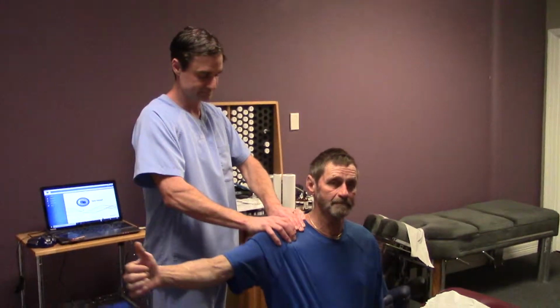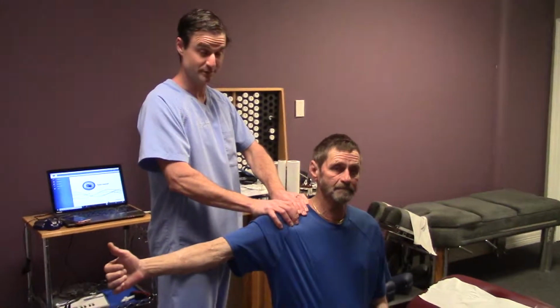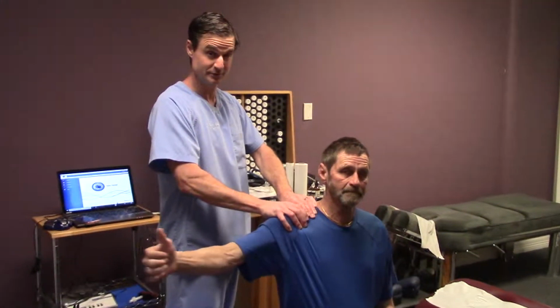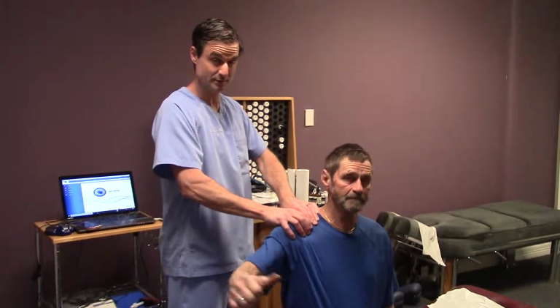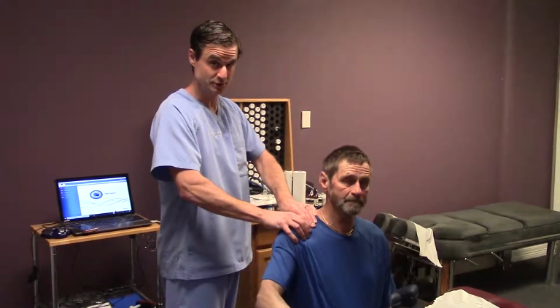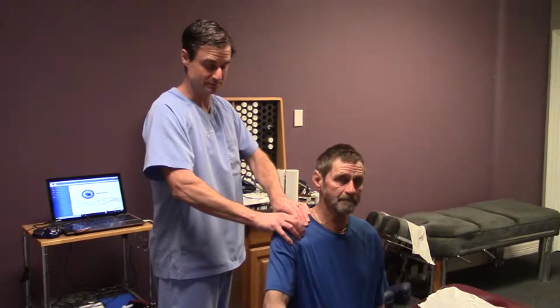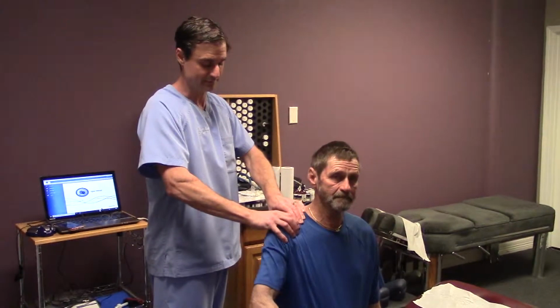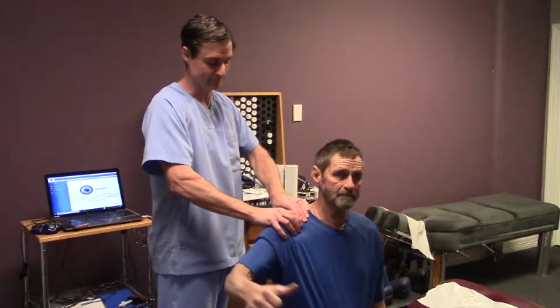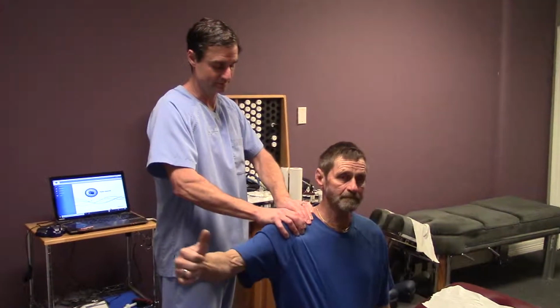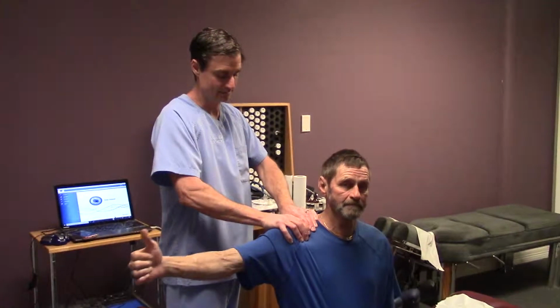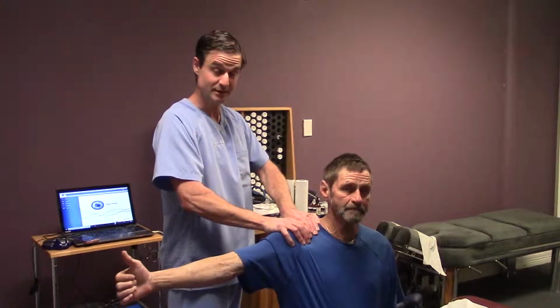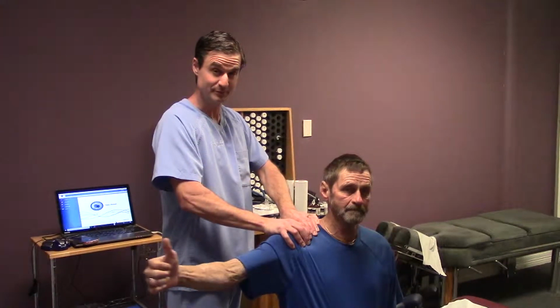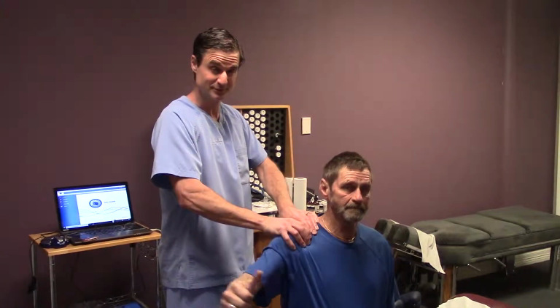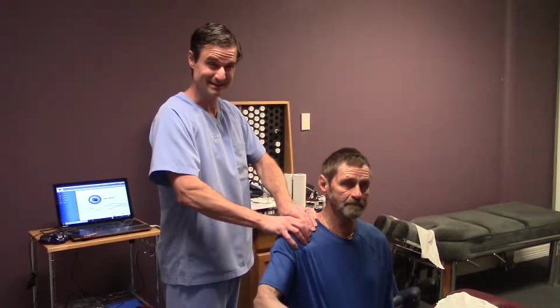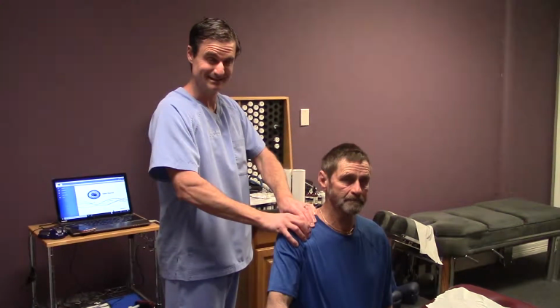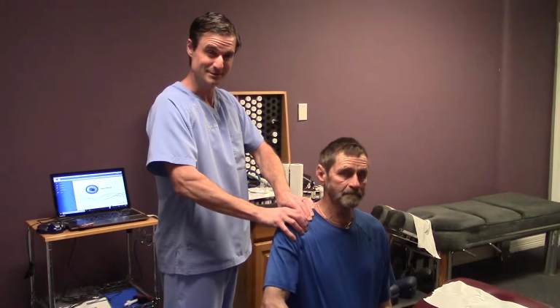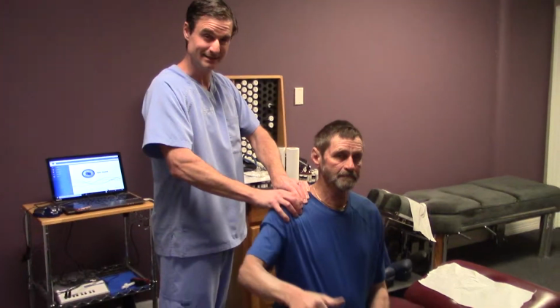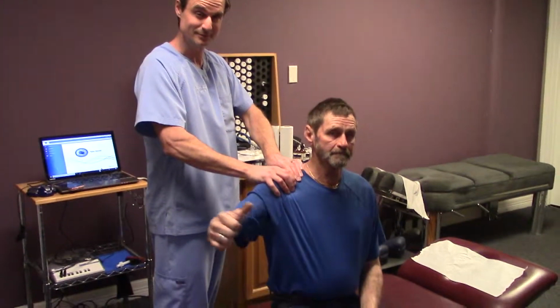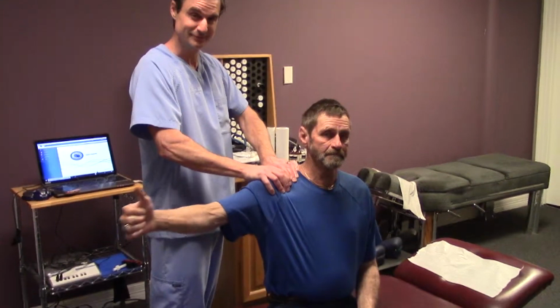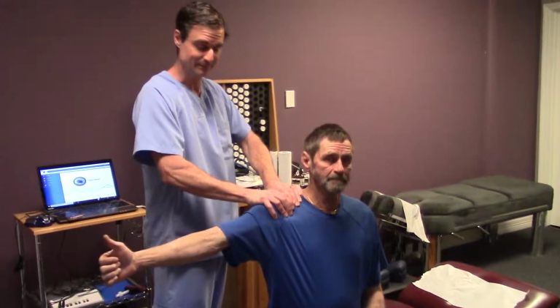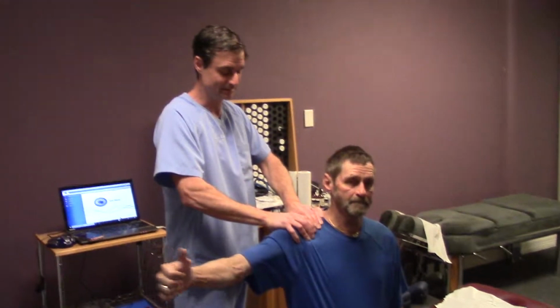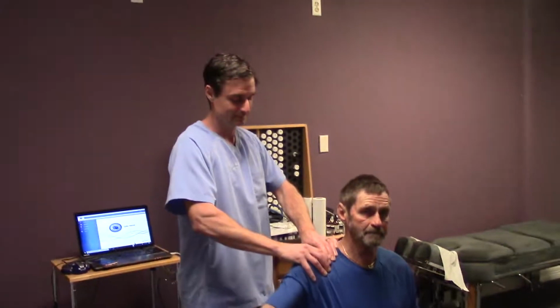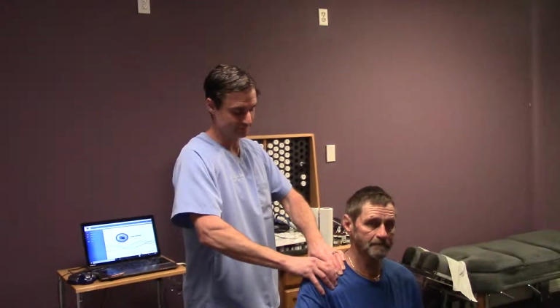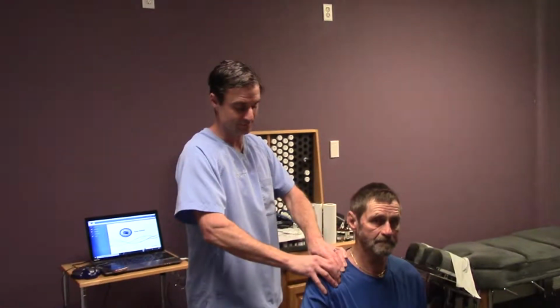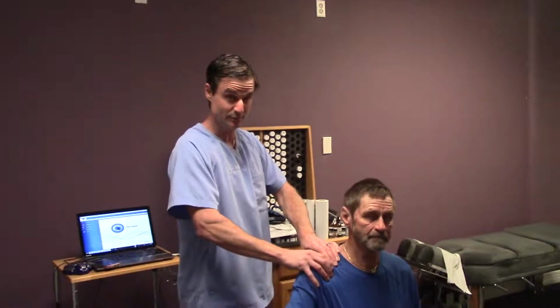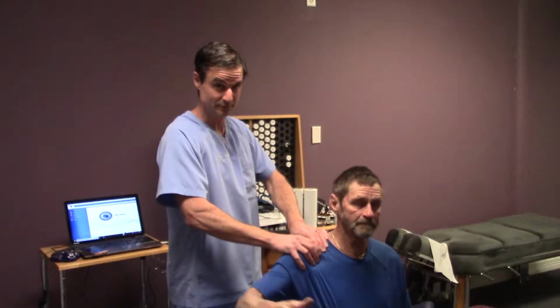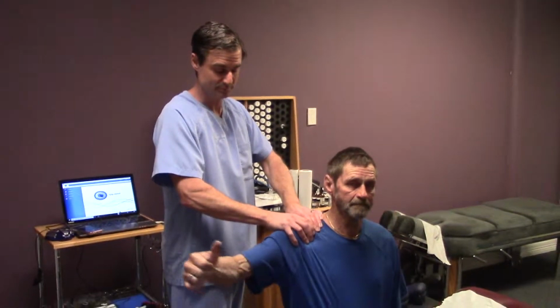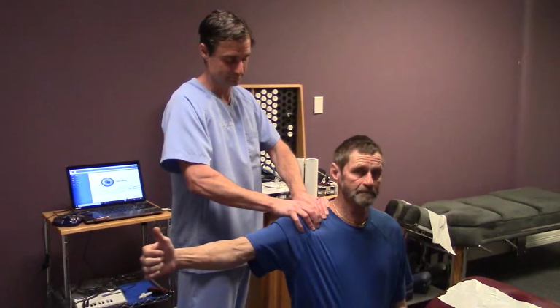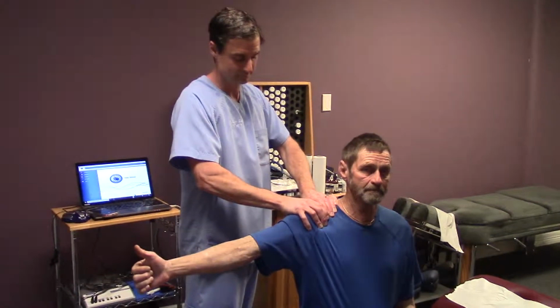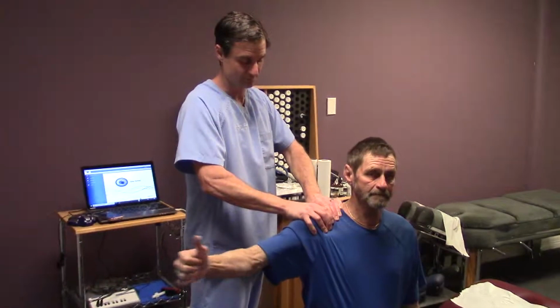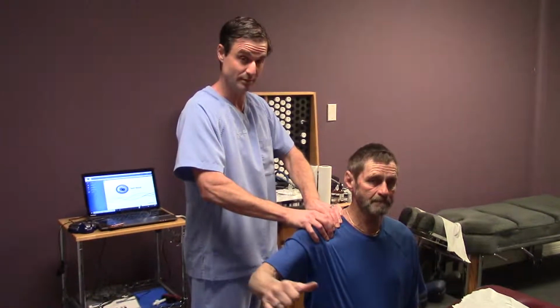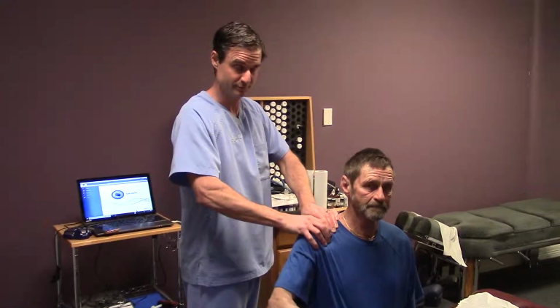So what we're doing here is just working on a shoulder. Lots of times the rotator cuff muscles are really irritated, really inflamed. So this just helps kind of break those up and restore proper movement.